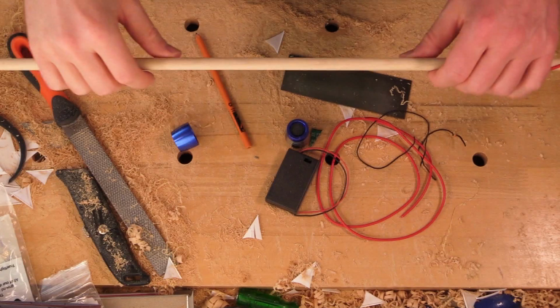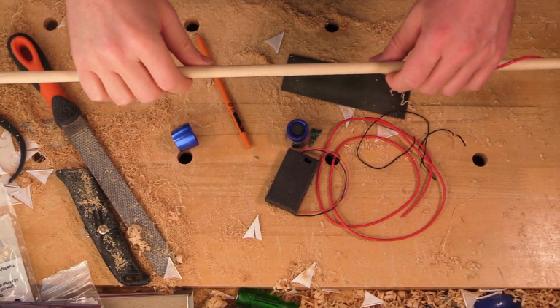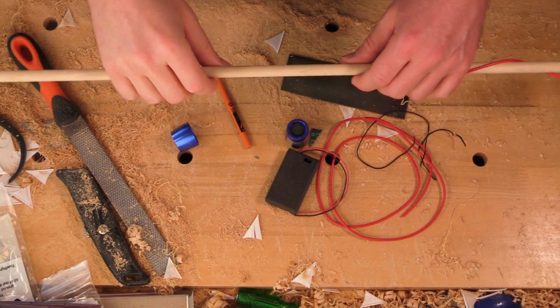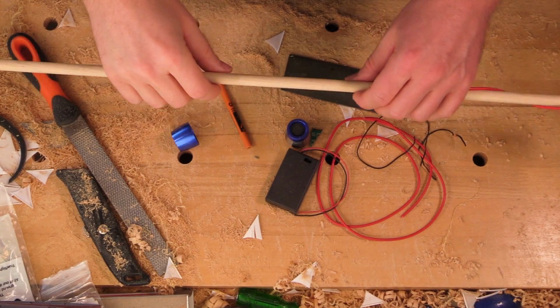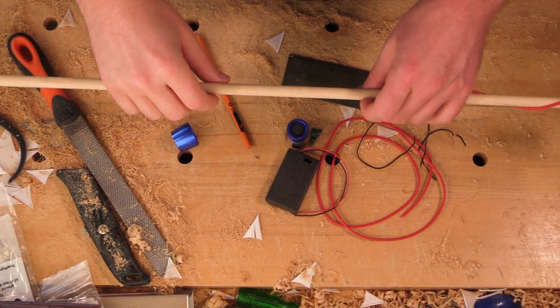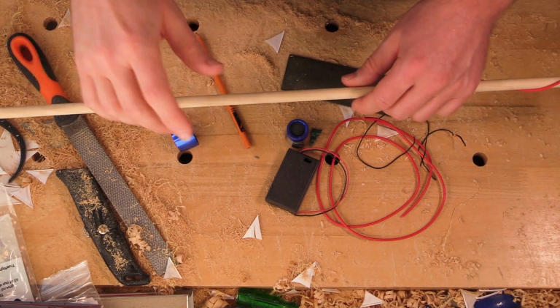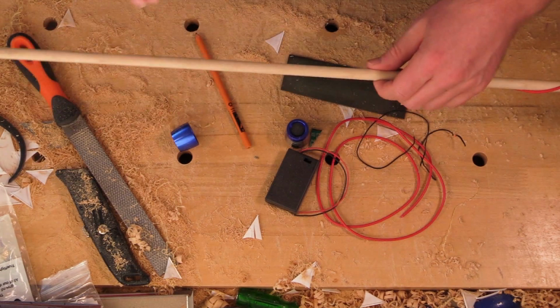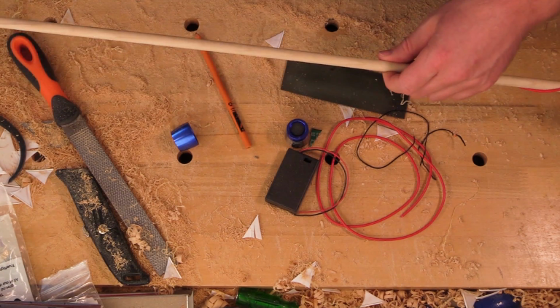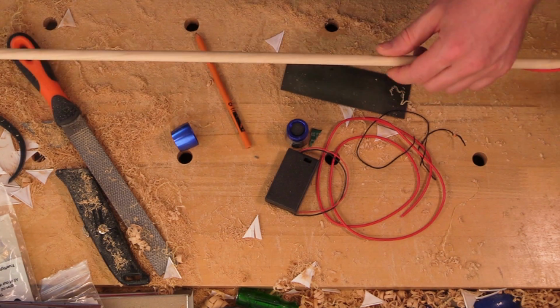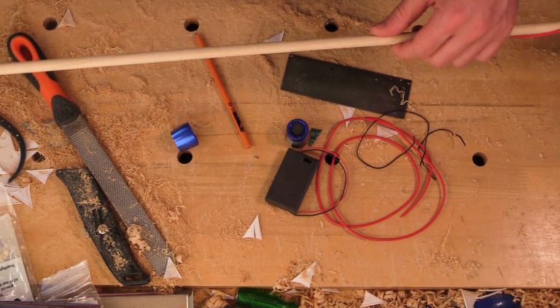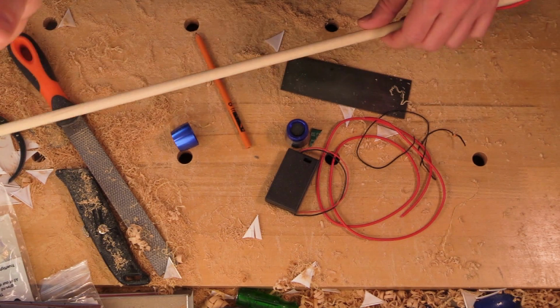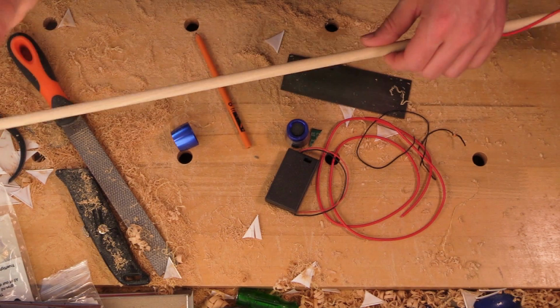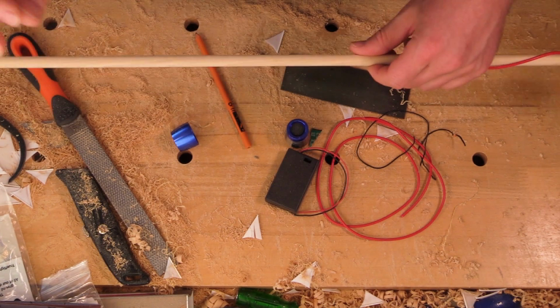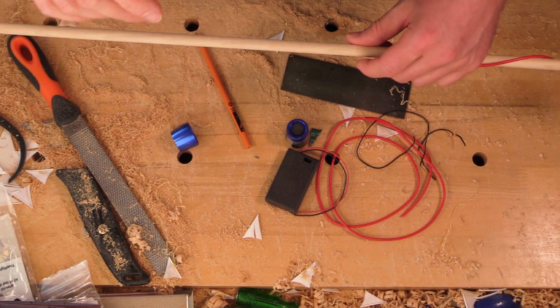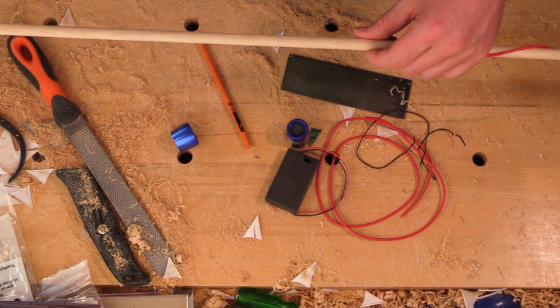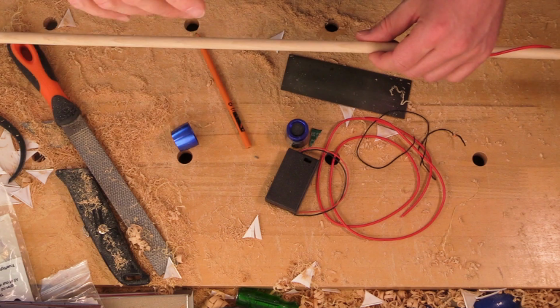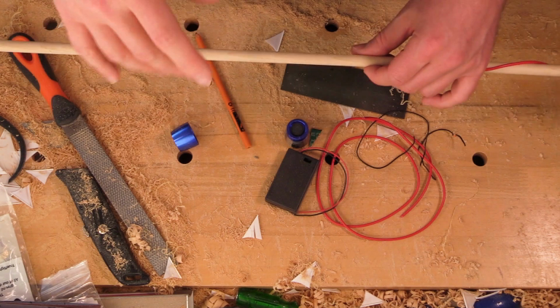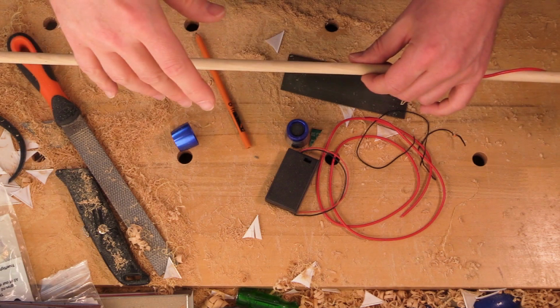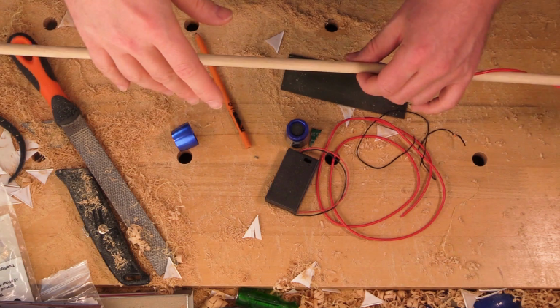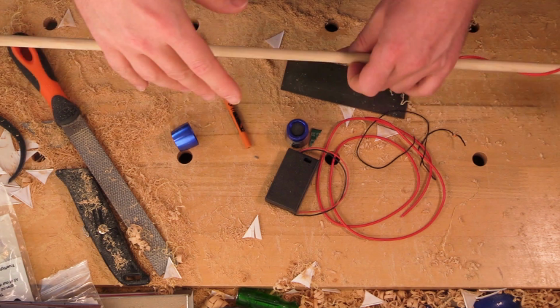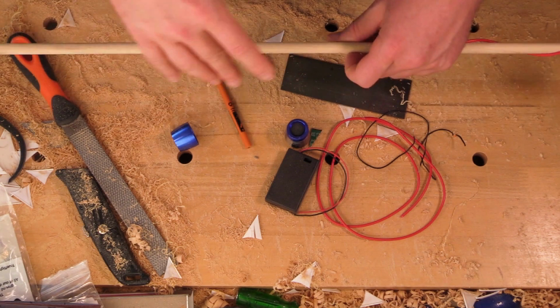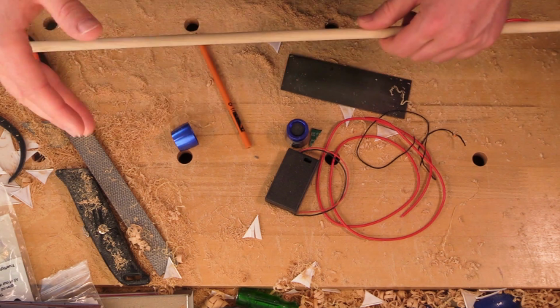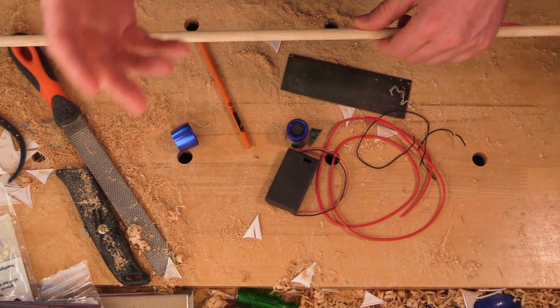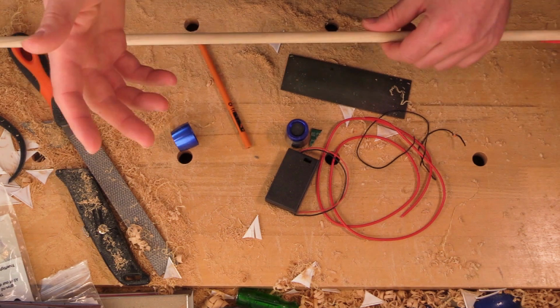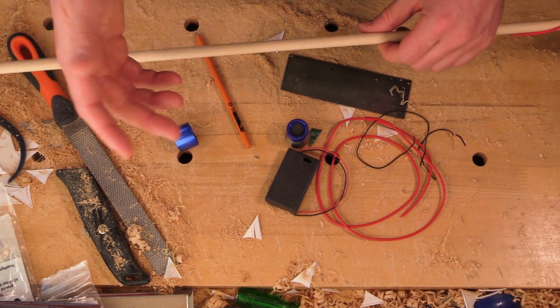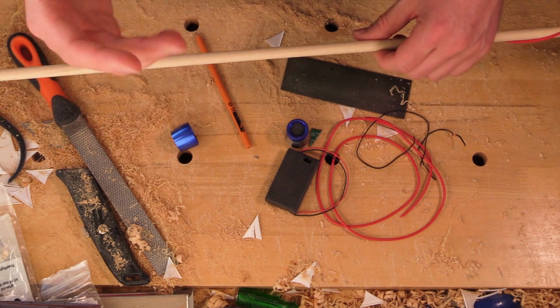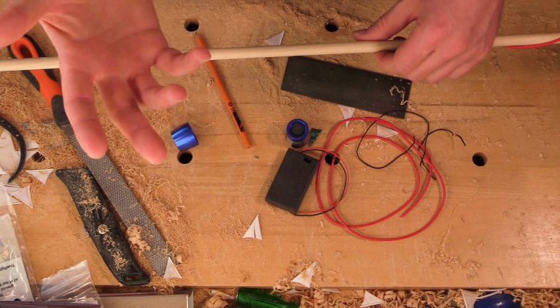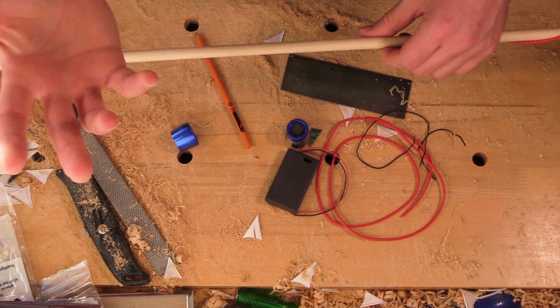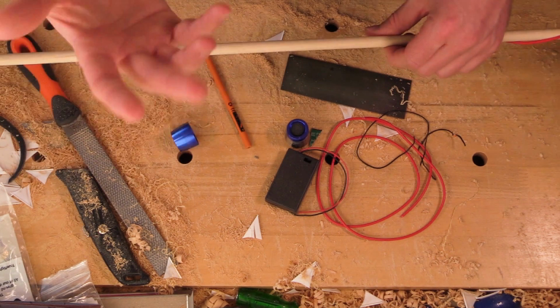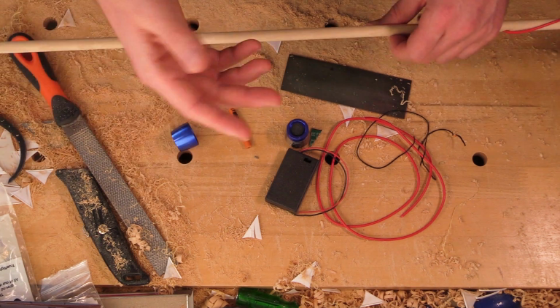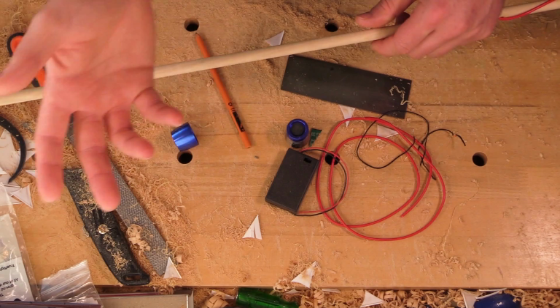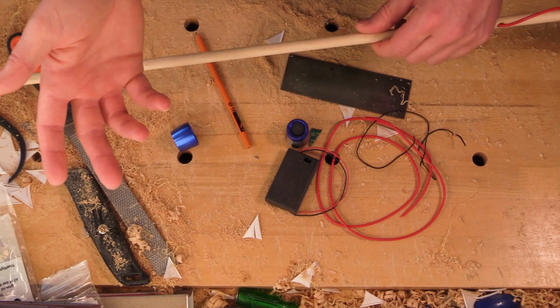Hello folks and welcome to another Richard Head Longbows video. Today we're looking at arrows. This is an idea that television and film companies always talk to us about whenever we do any work for them.